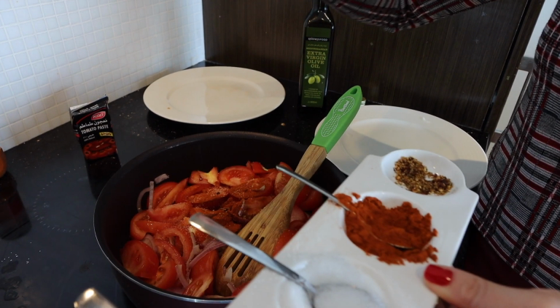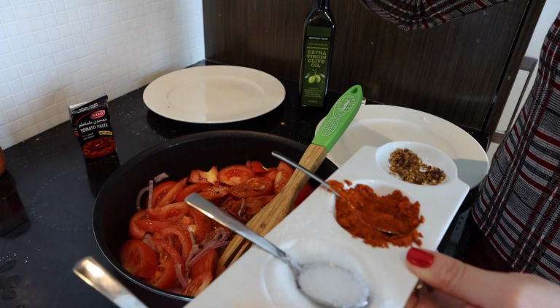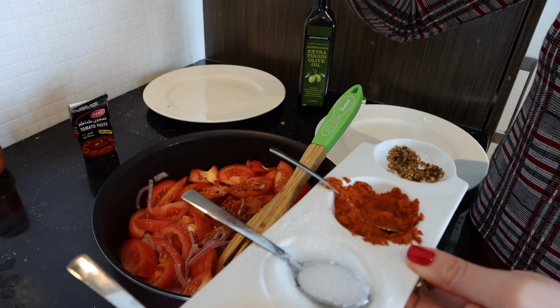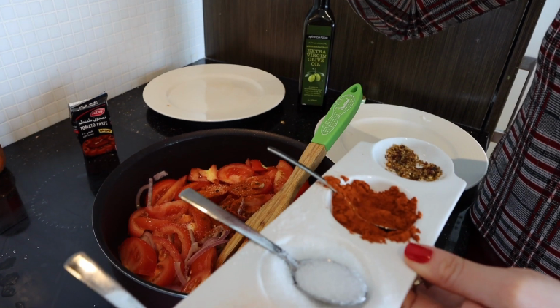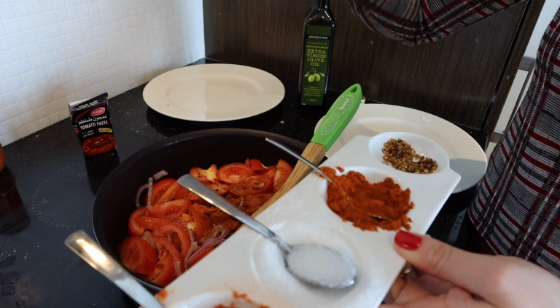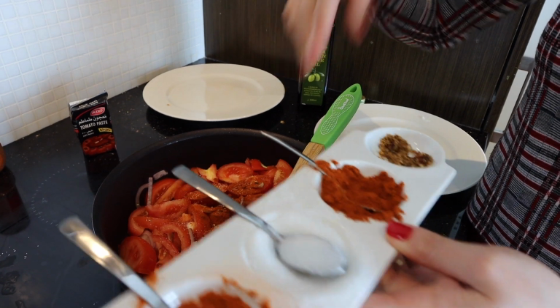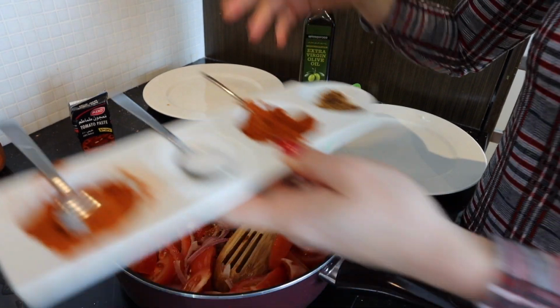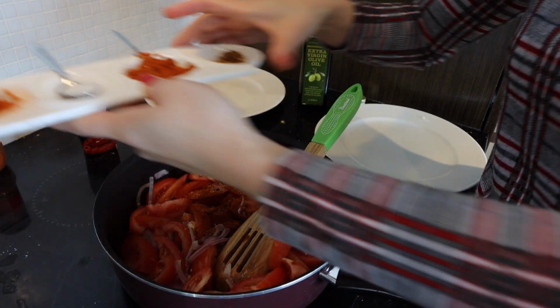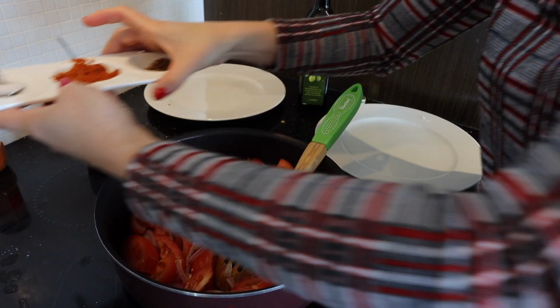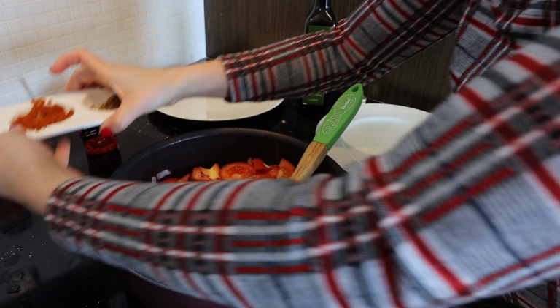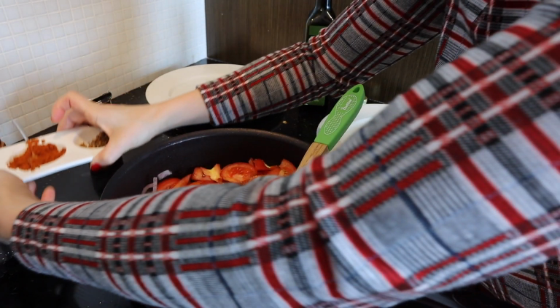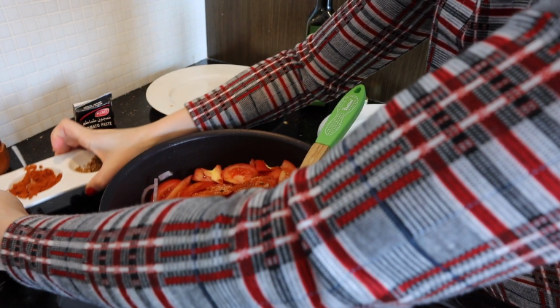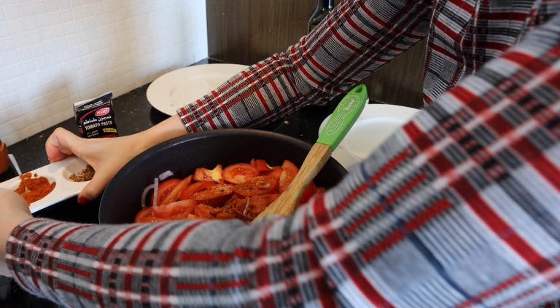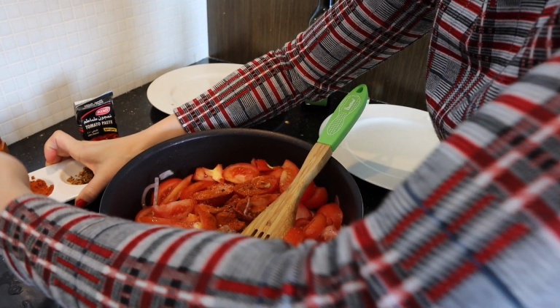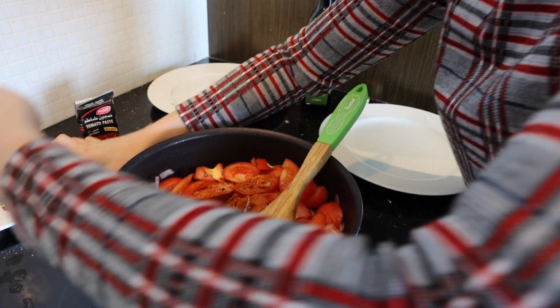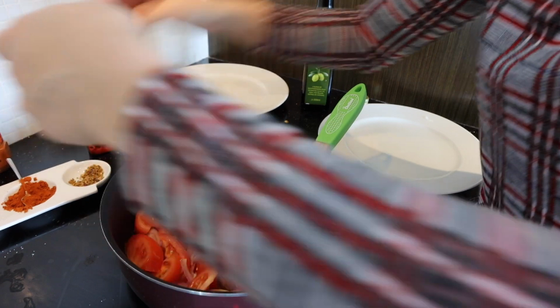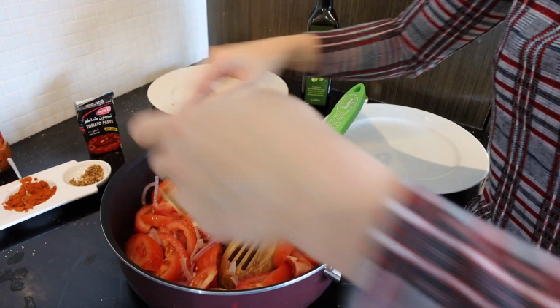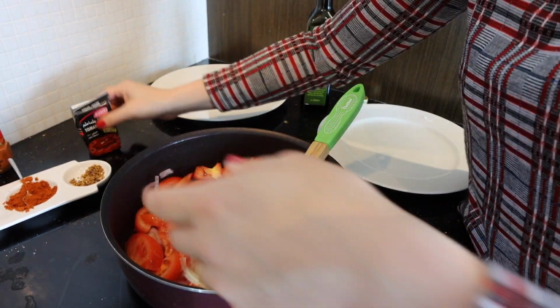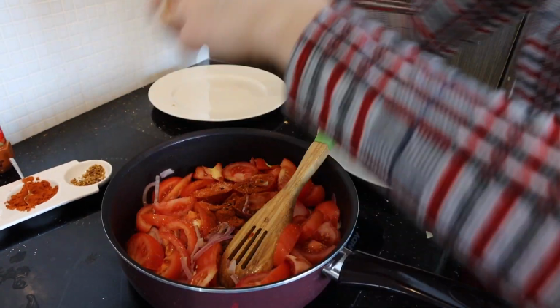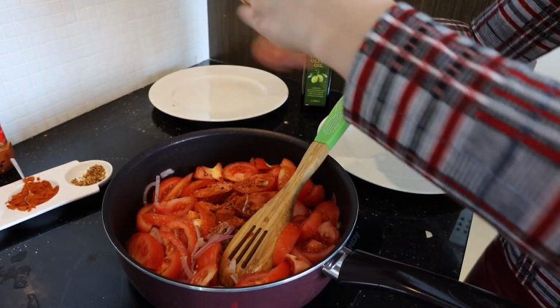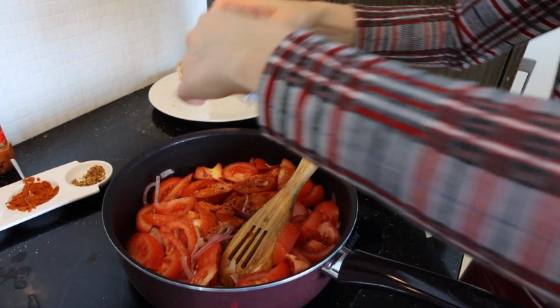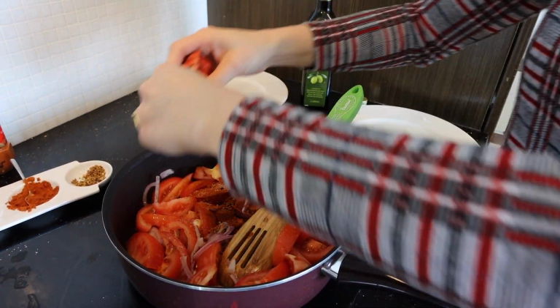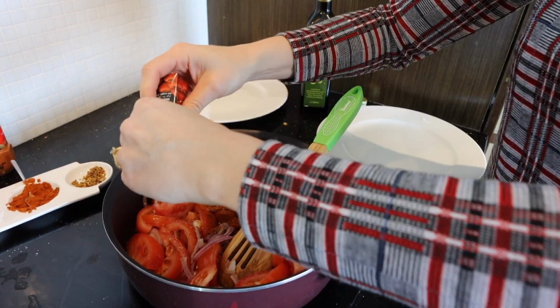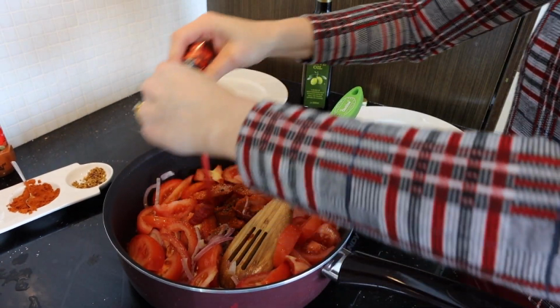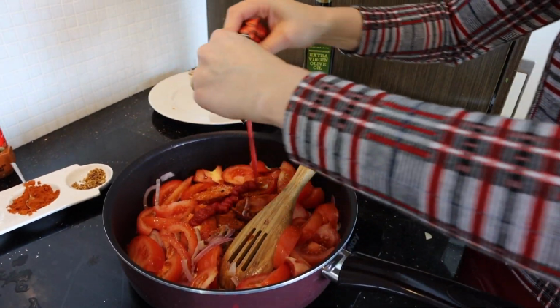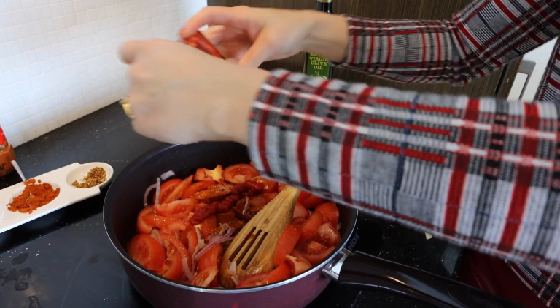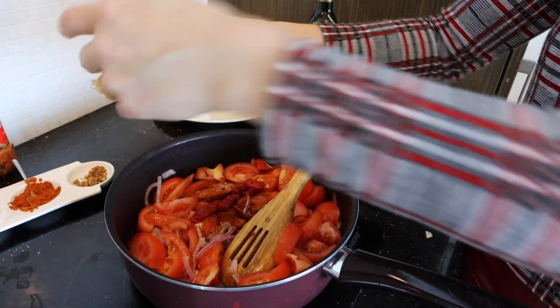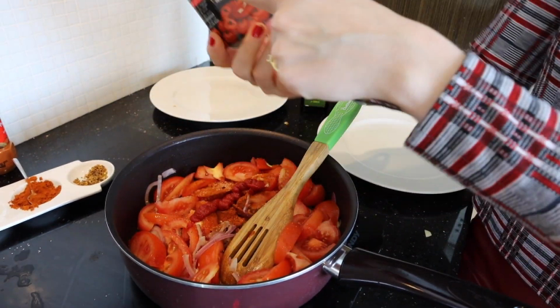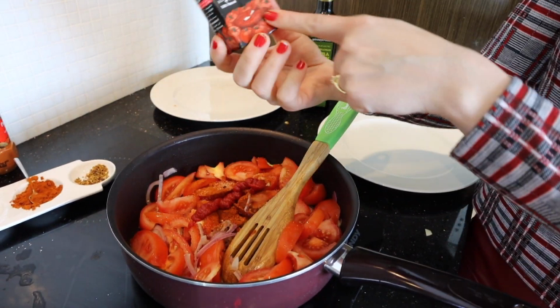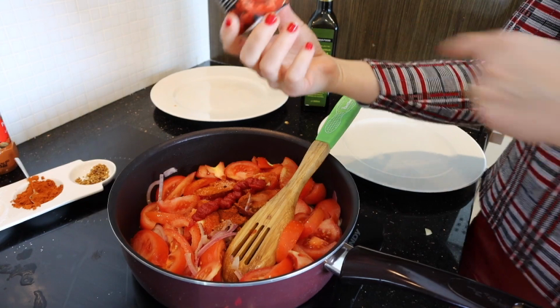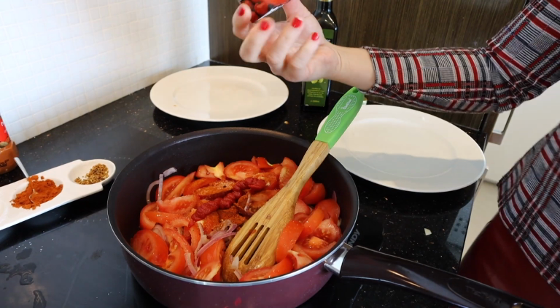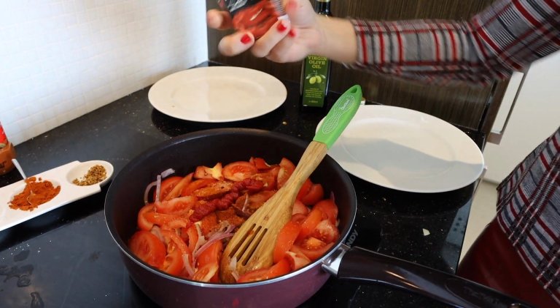You can add more and adjust the flavors as you wish. And here I have tomato puree and tomato paste.